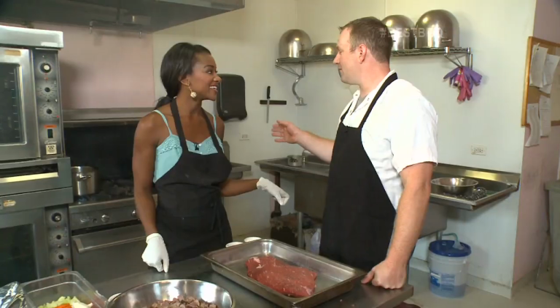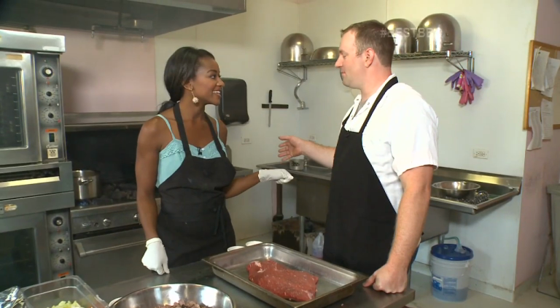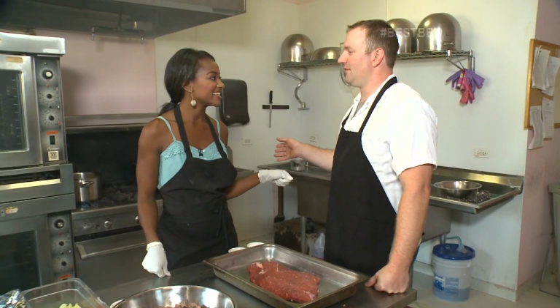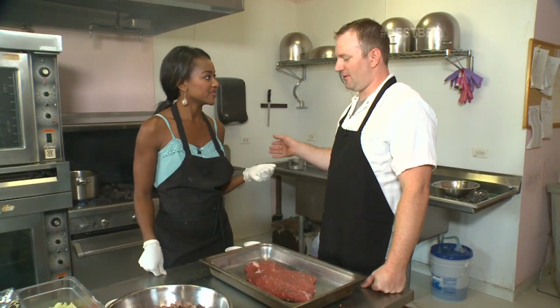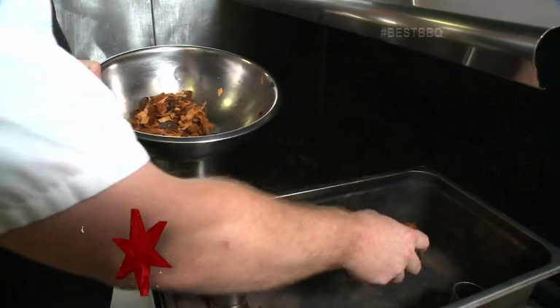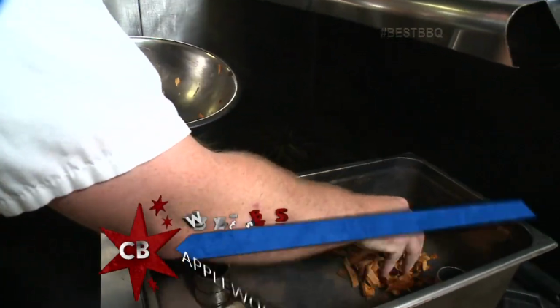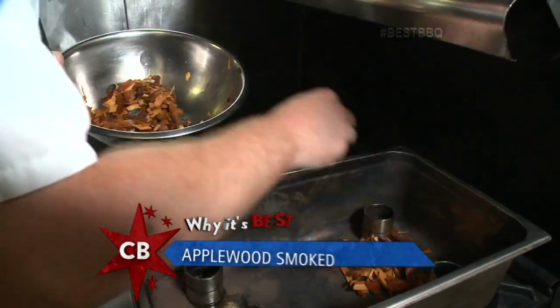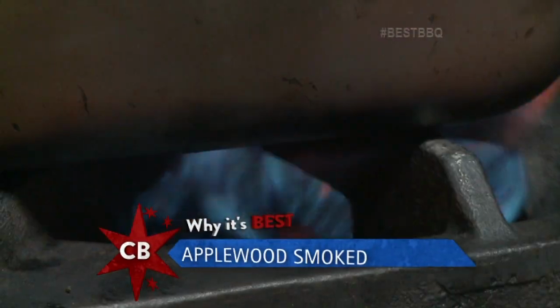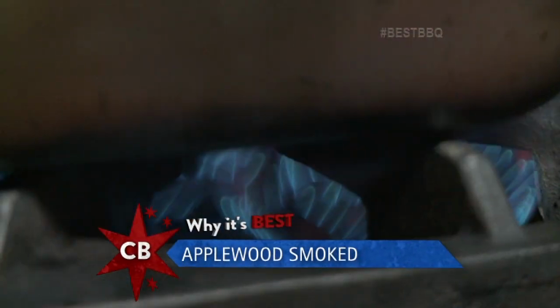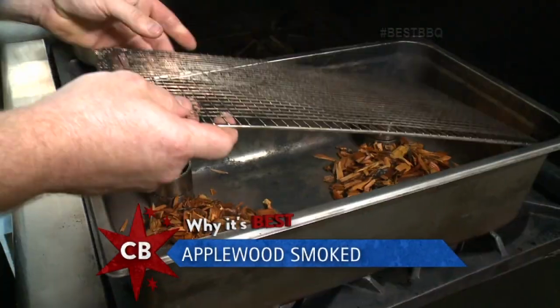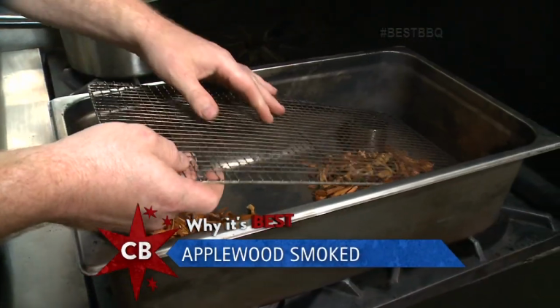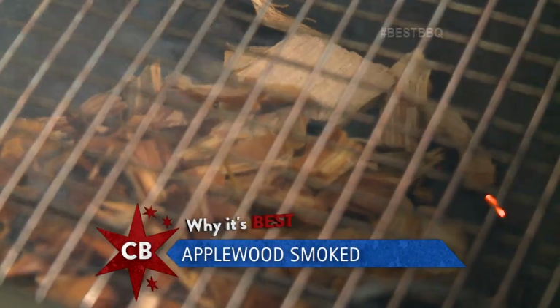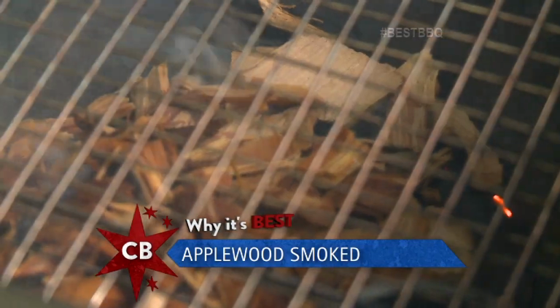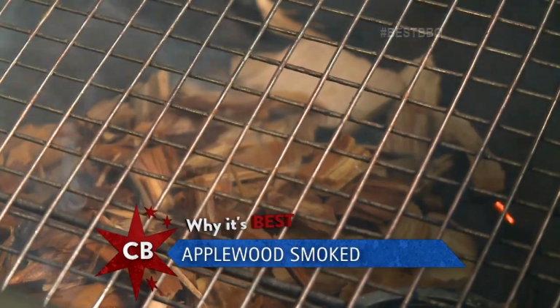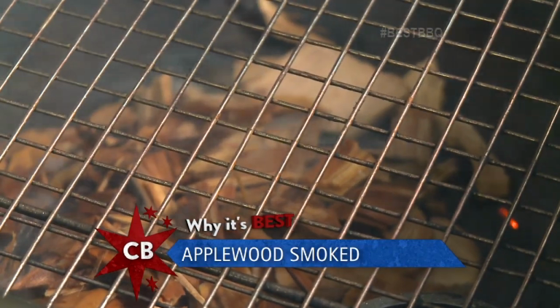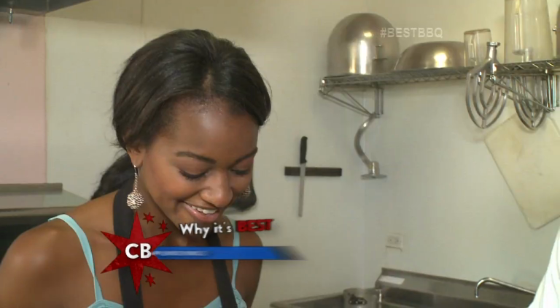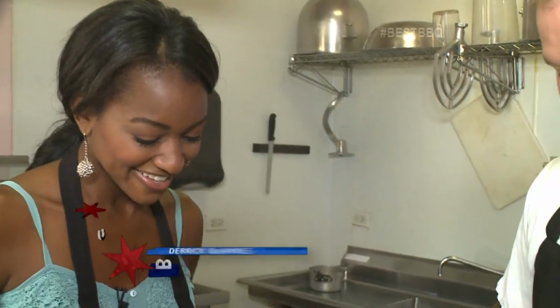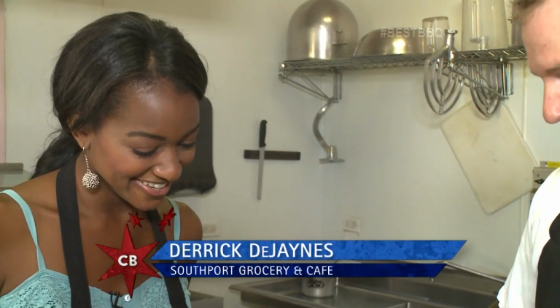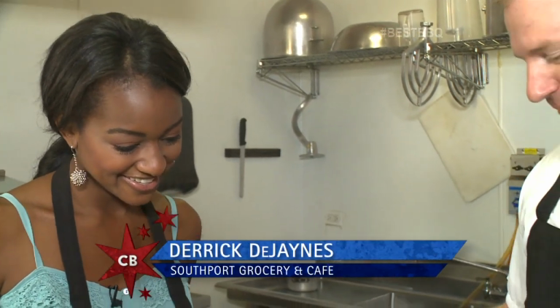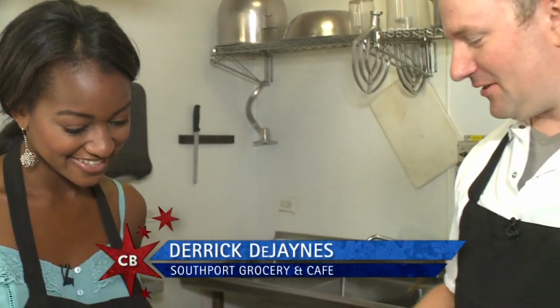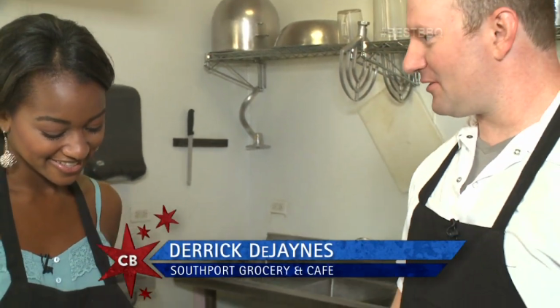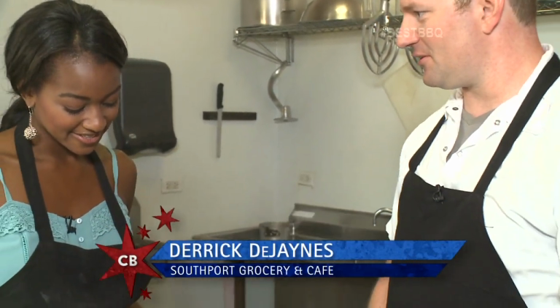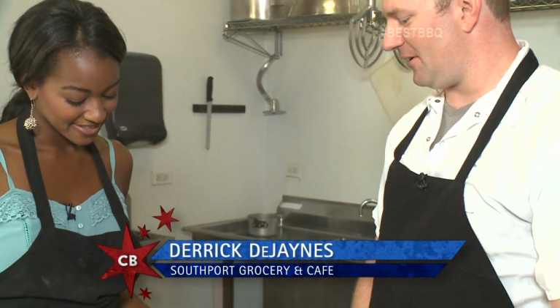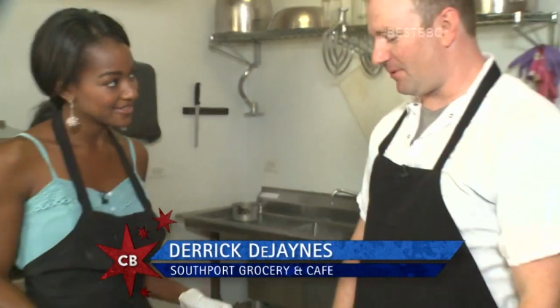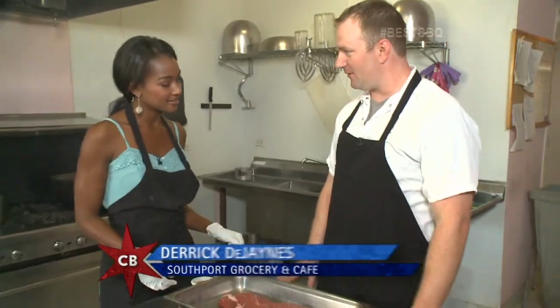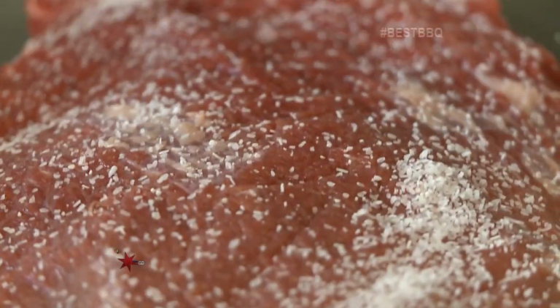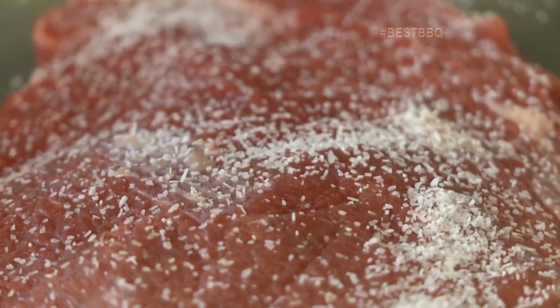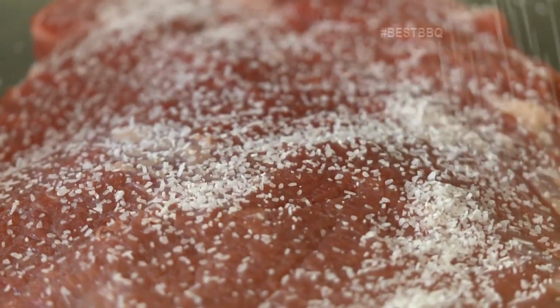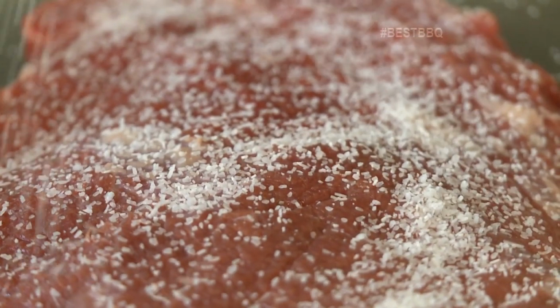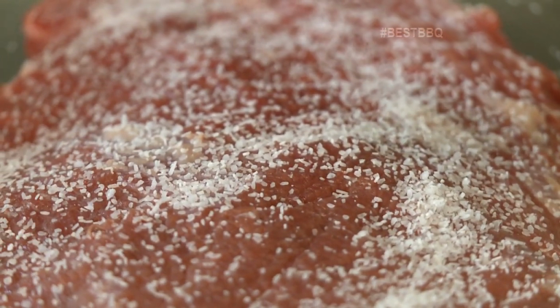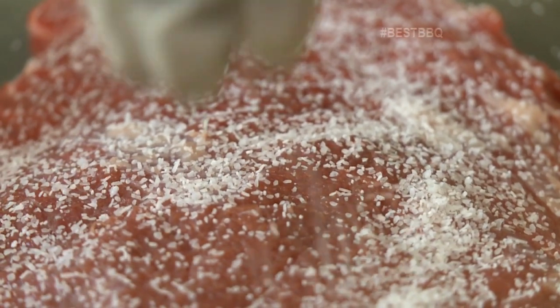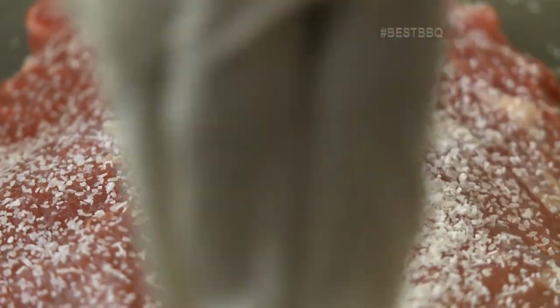I meet up with Derek where he already has the apple wood chips going so we can start prepping the meat. He uses simple seasoning — just kosher salt and black pepper. It's a pretty thick cut of meat, so it can handle a substantial amount of salt.